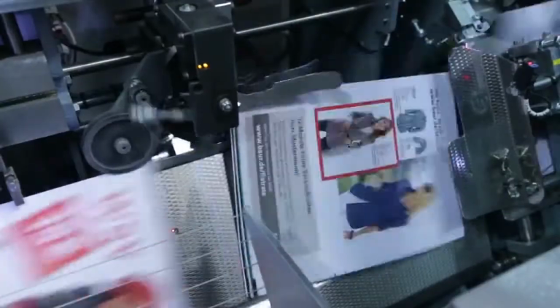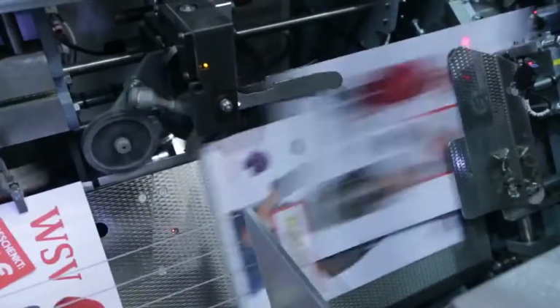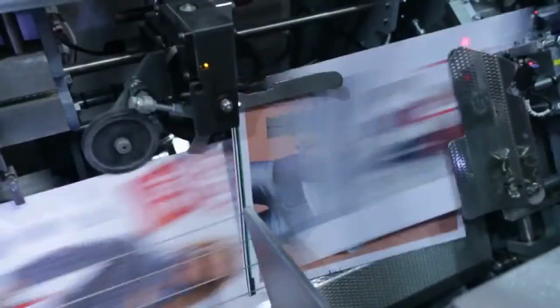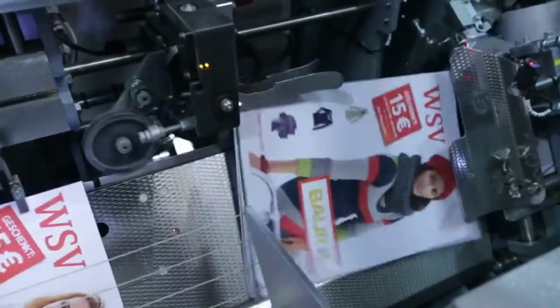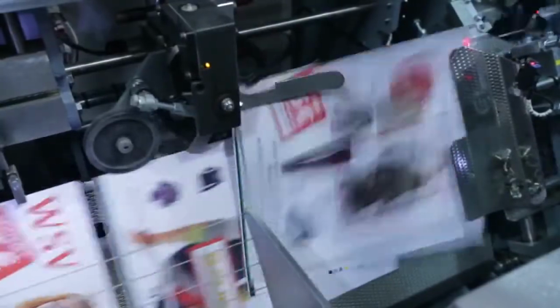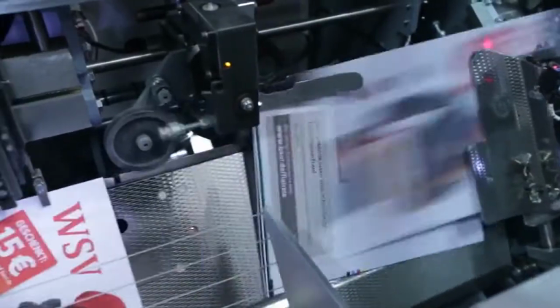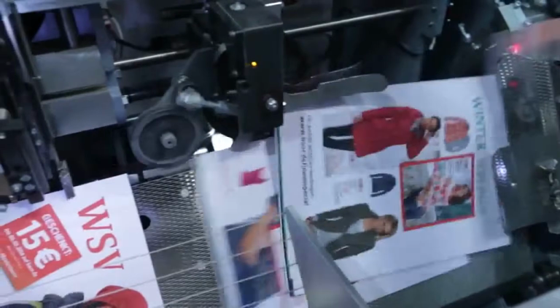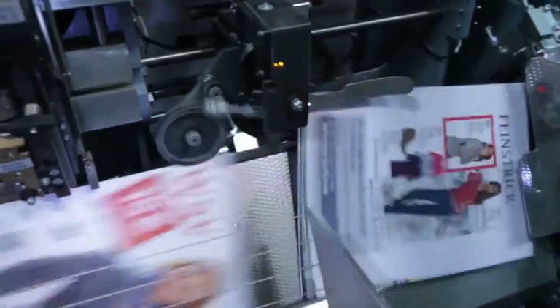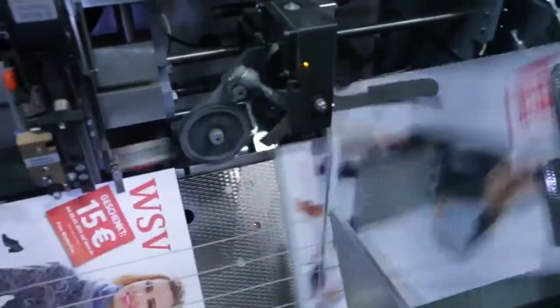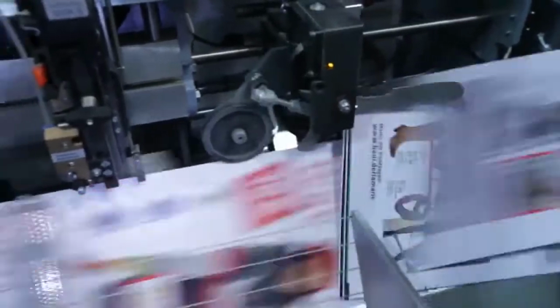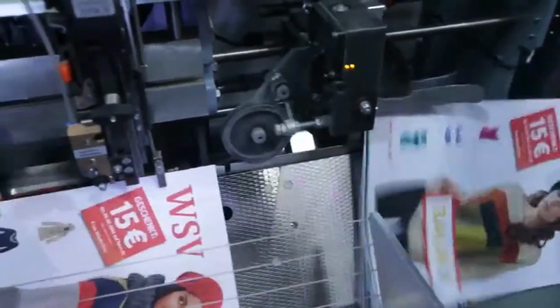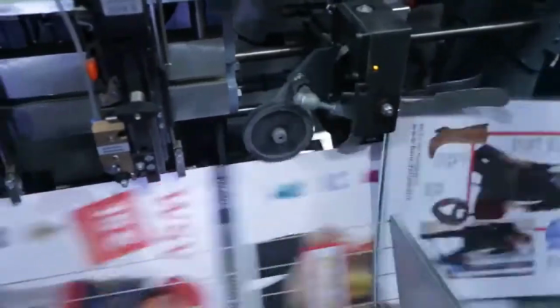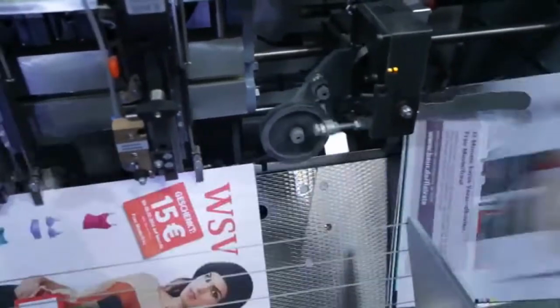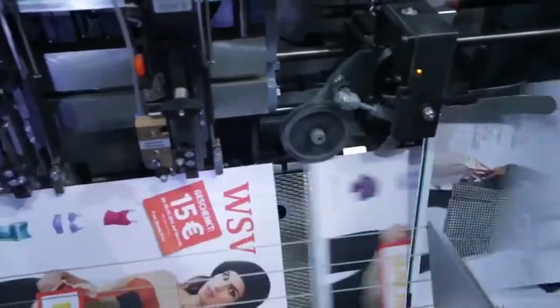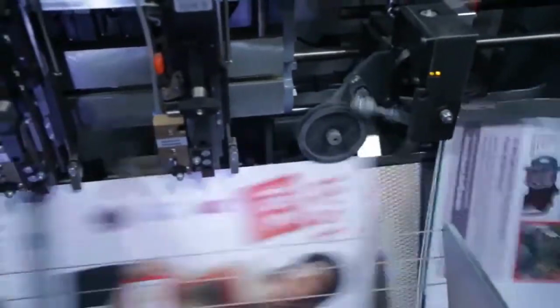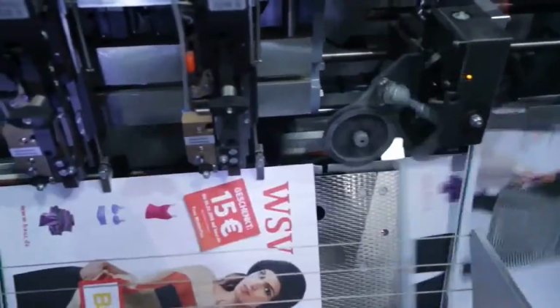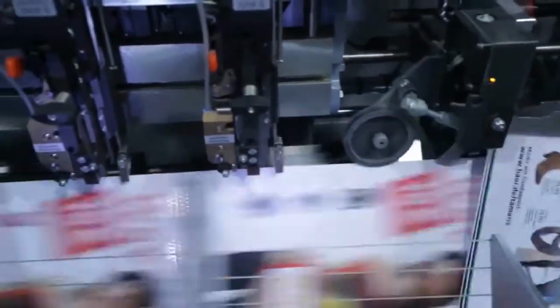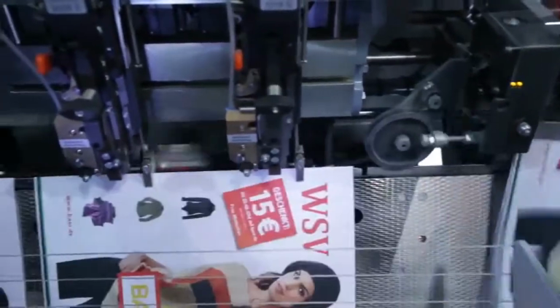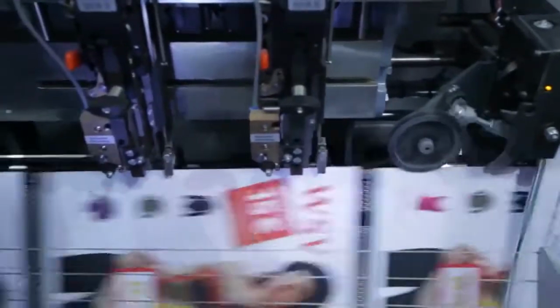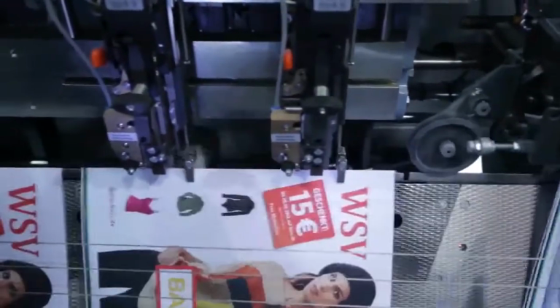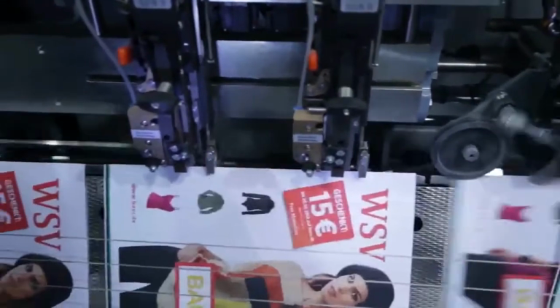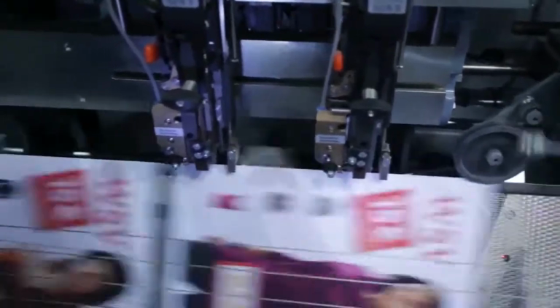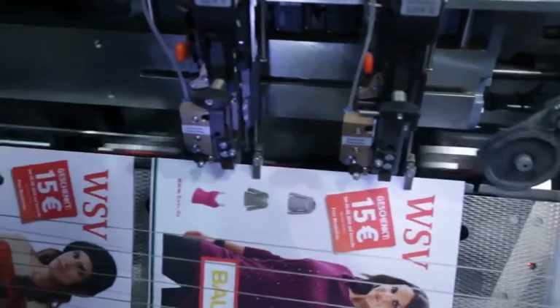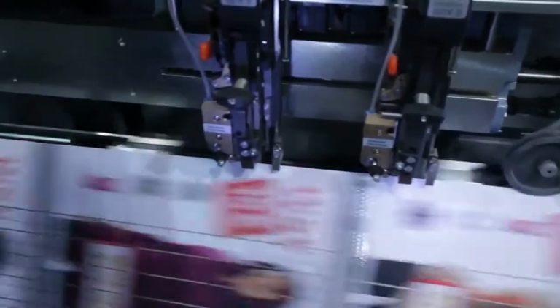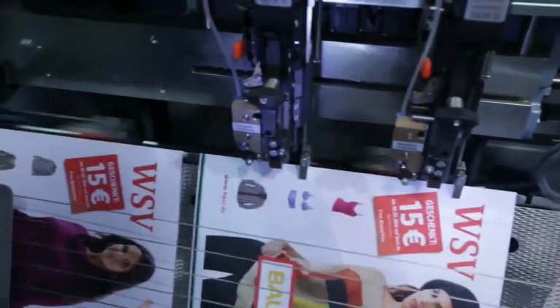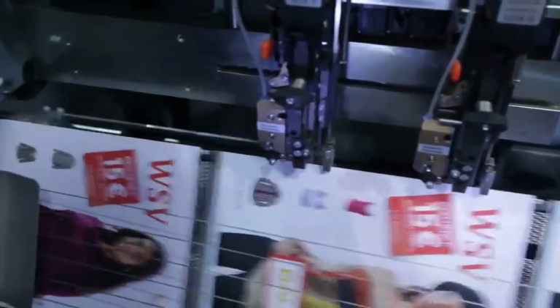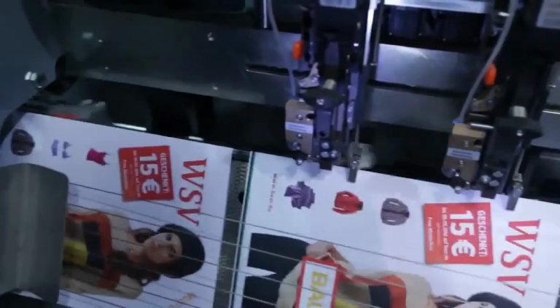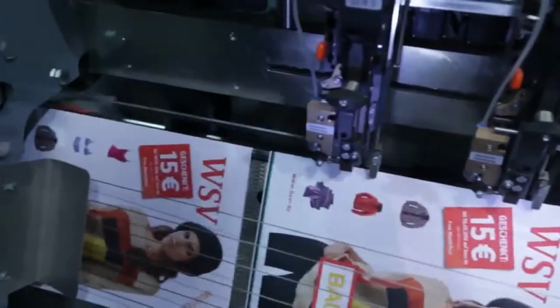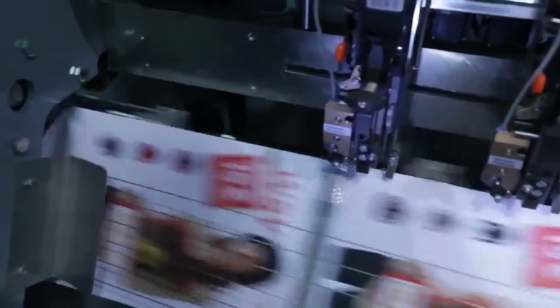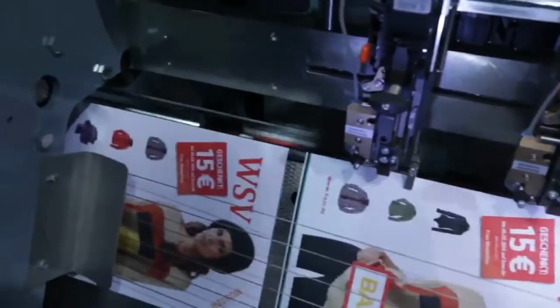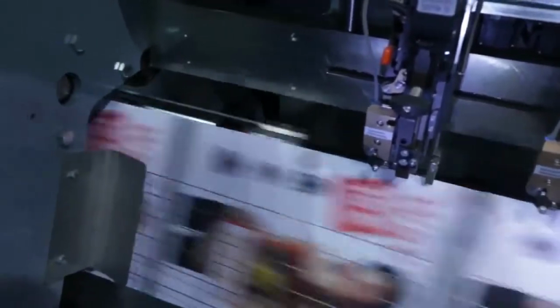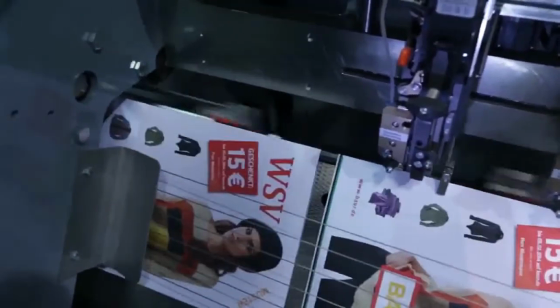The booklets then enter the new IBIS dynamic stitching system. This system automatically adjusts the dimensions of each staple and stitch pressure to perfectly suit the thickness of each booklet.